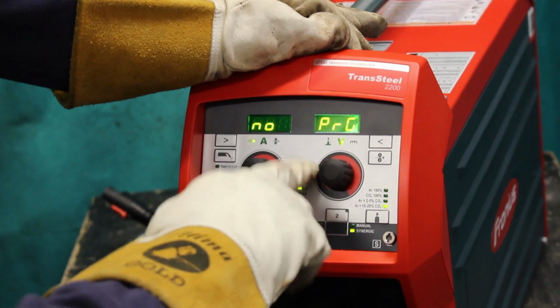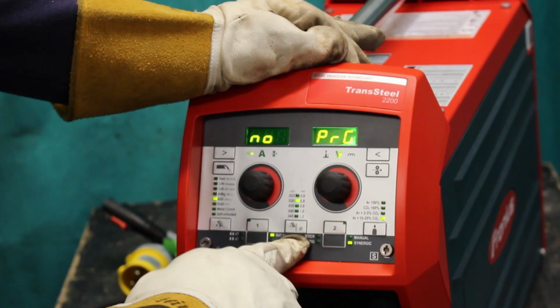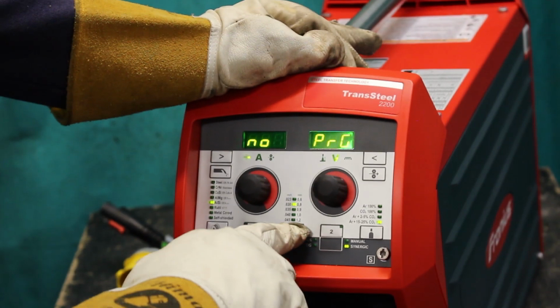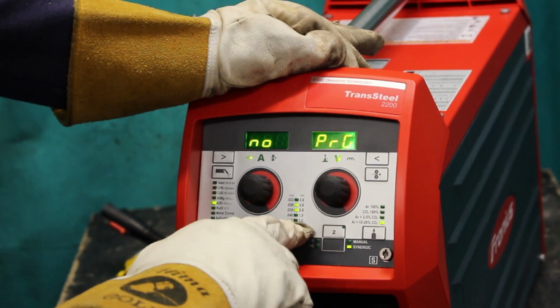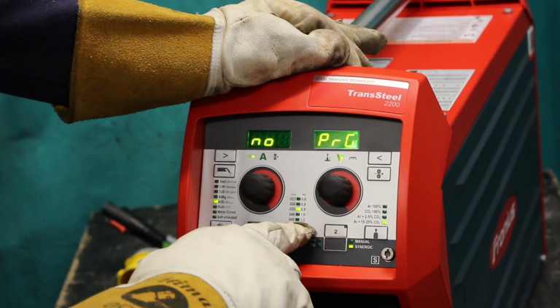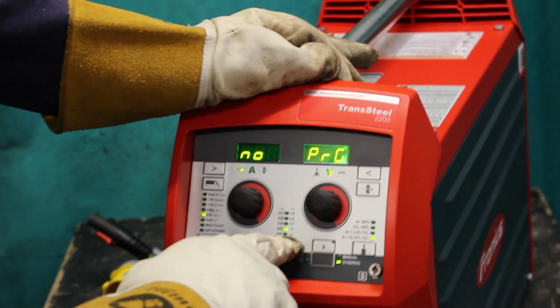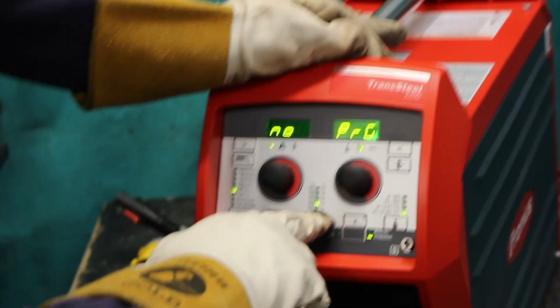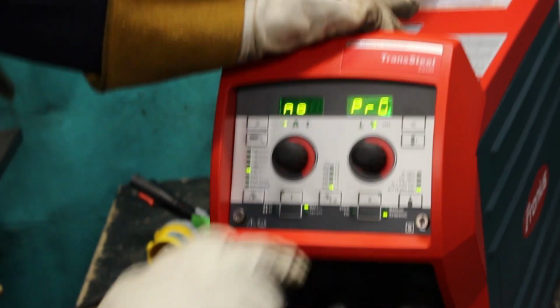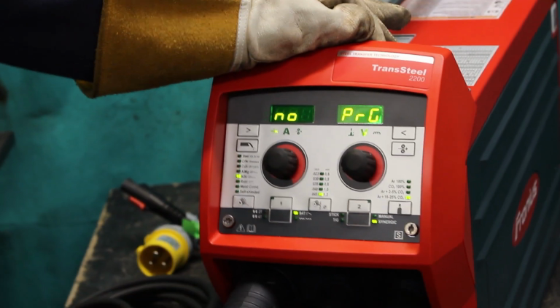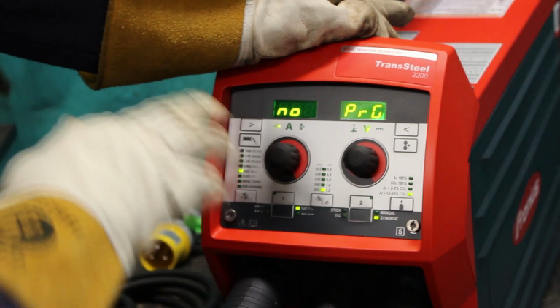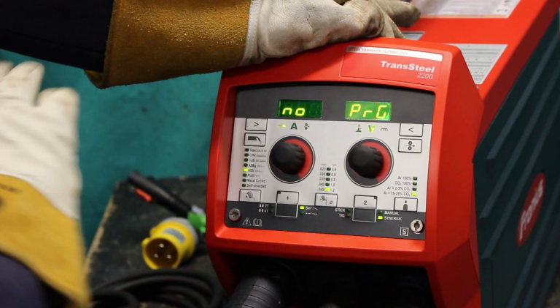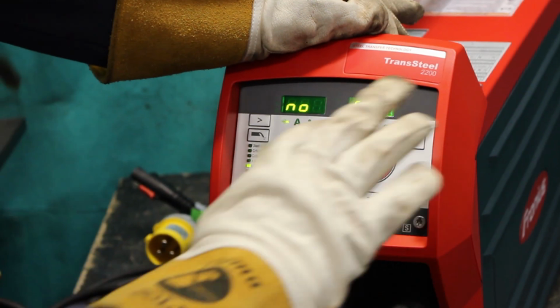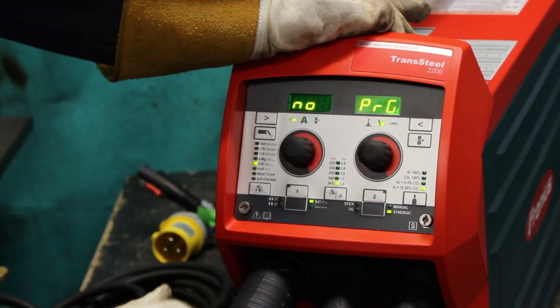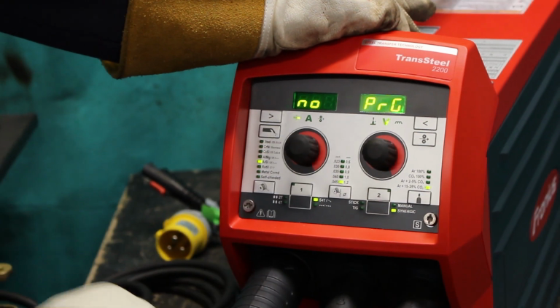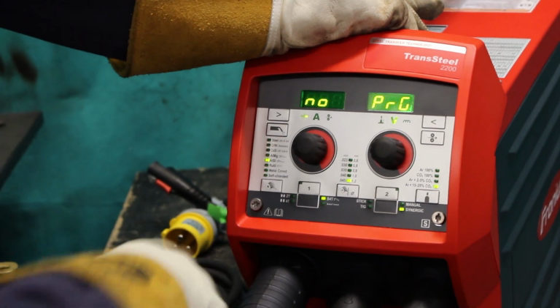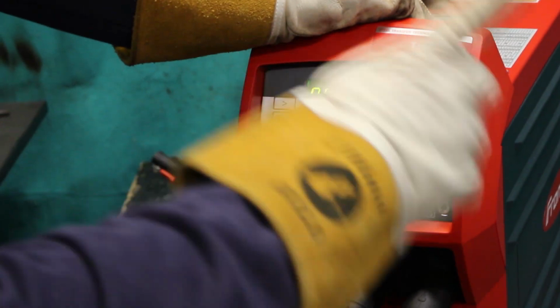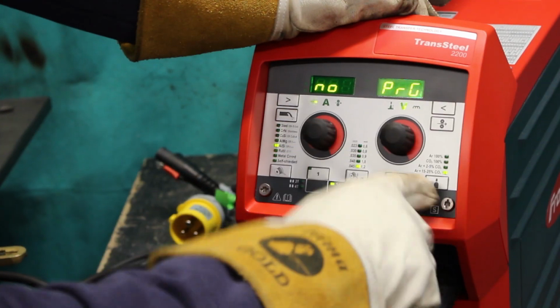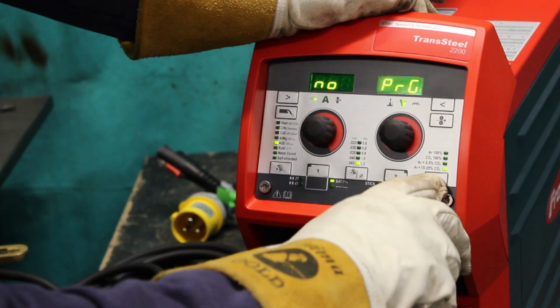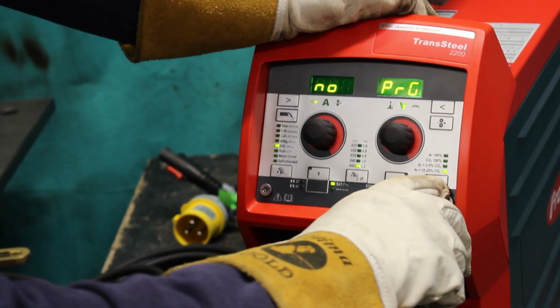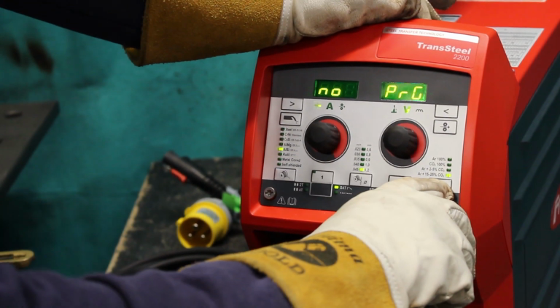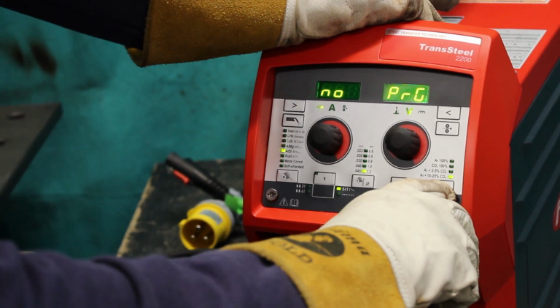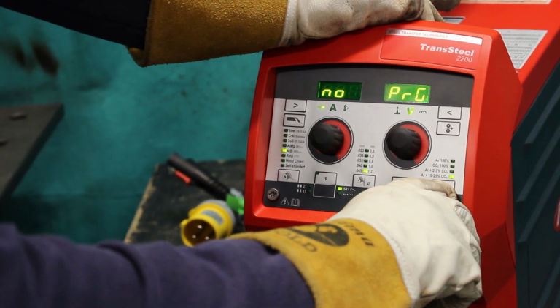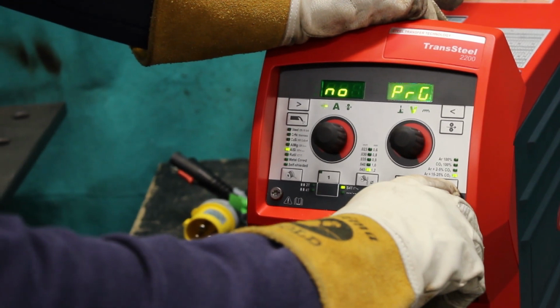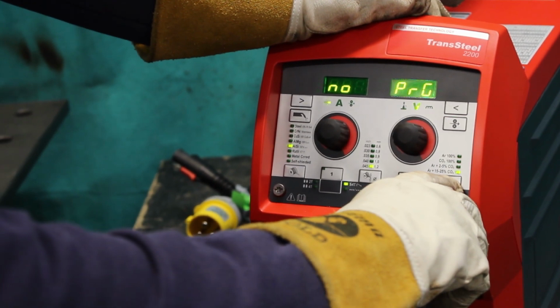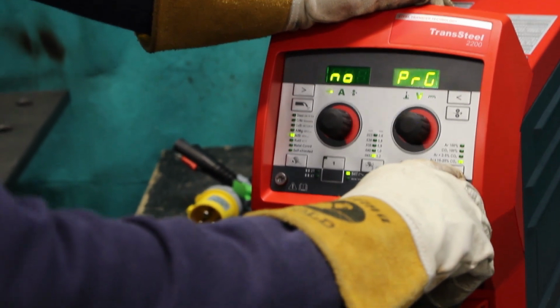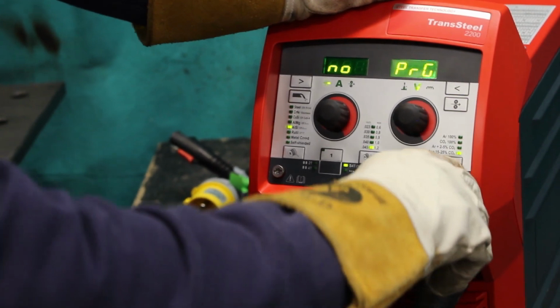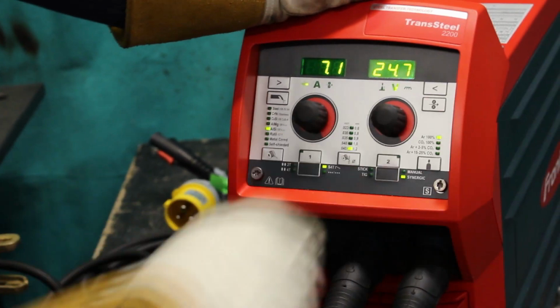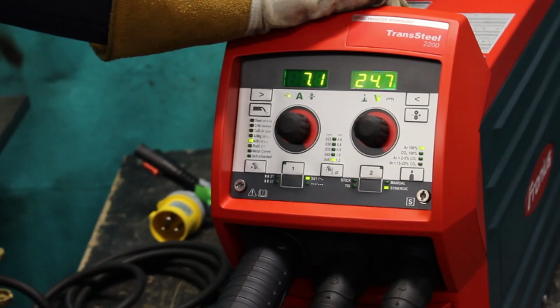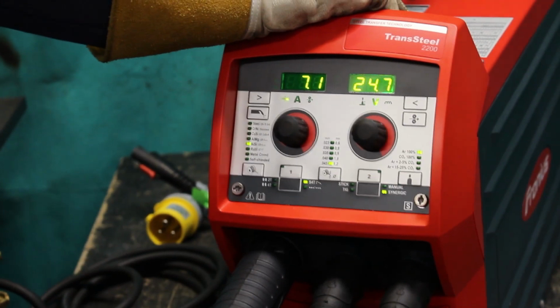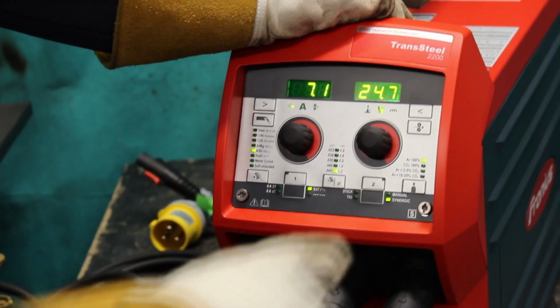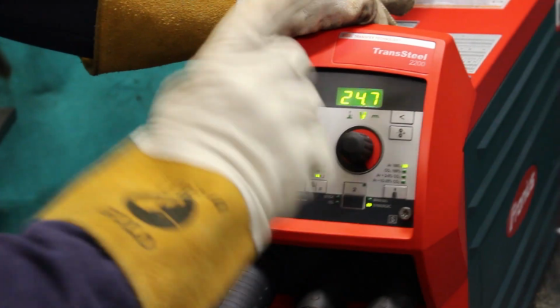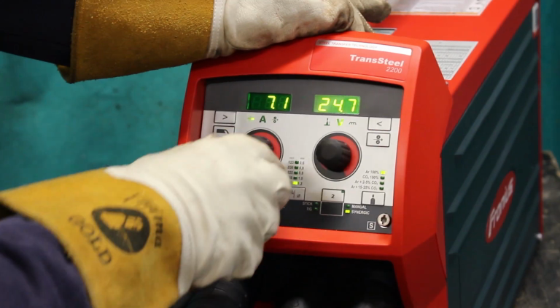We're on 0.8 and we want to get this to a 1.2mm wire. It still says no program, and that's because the gas is on an argon CO2 mix where it needs to be 100% argon.